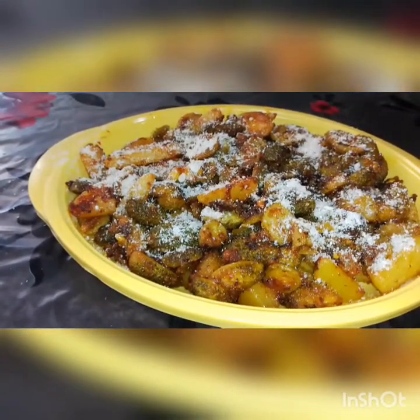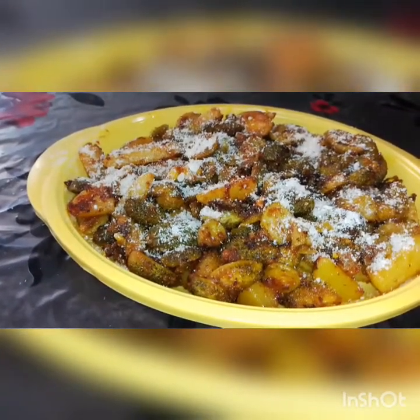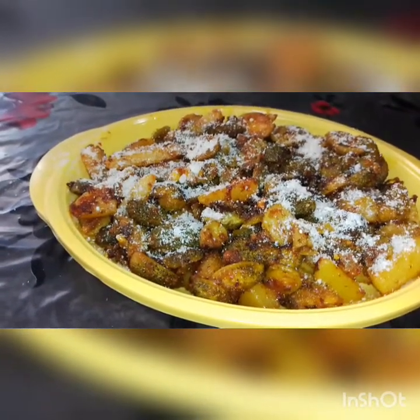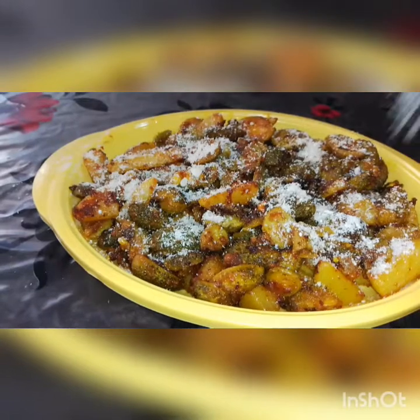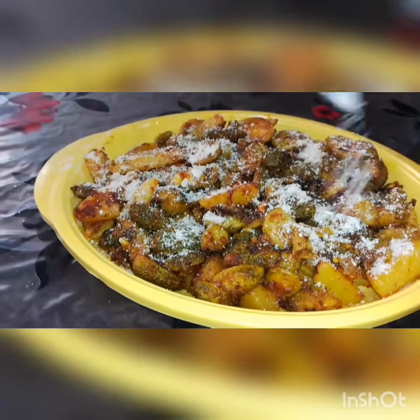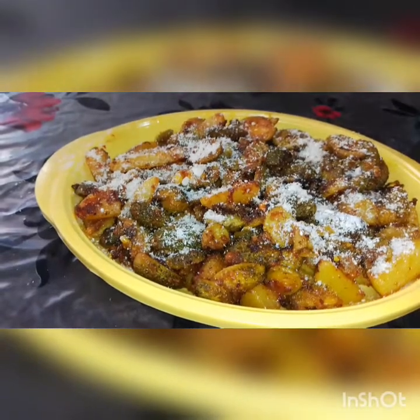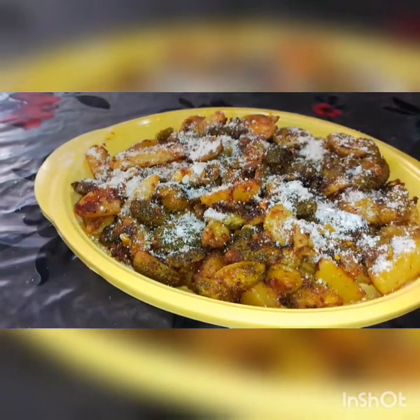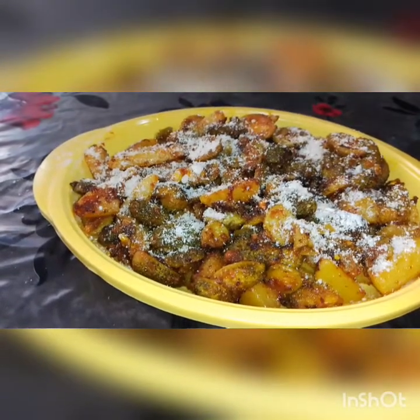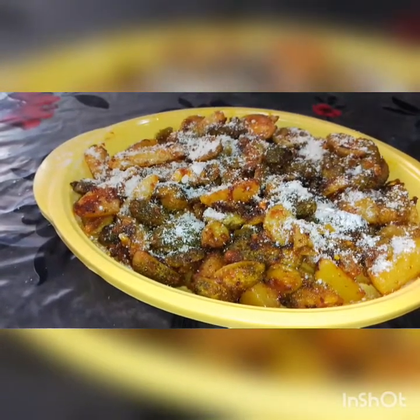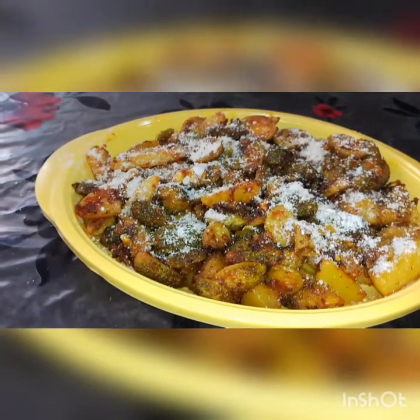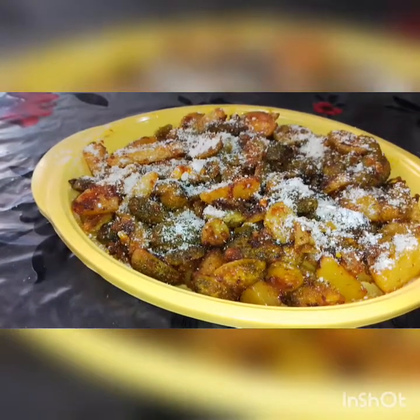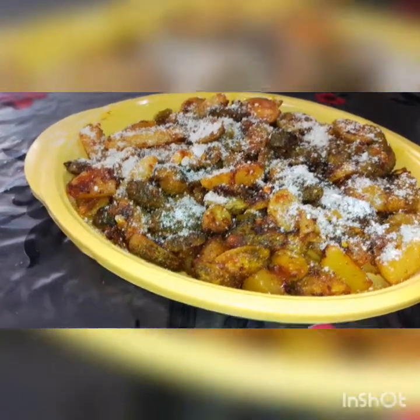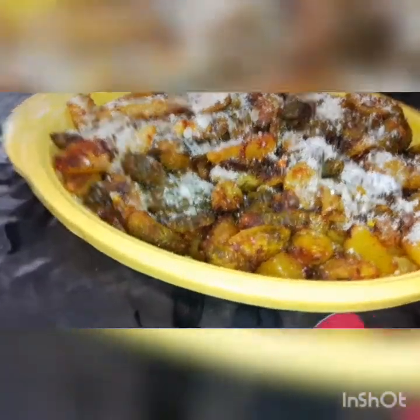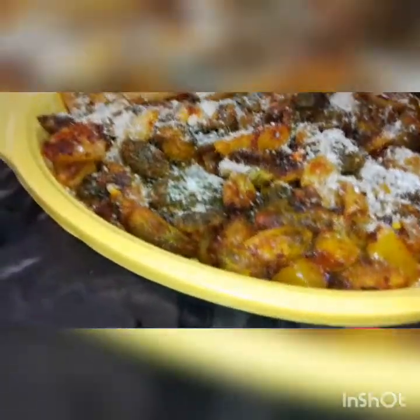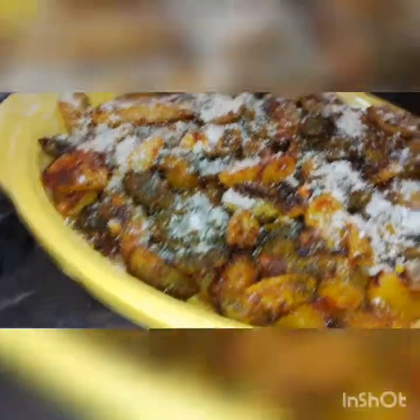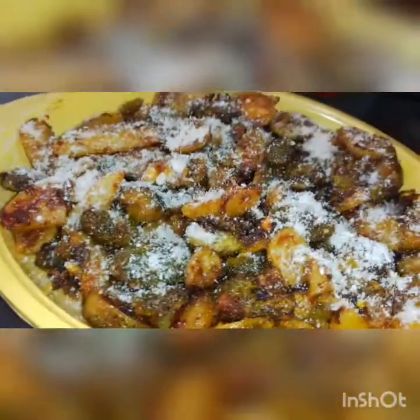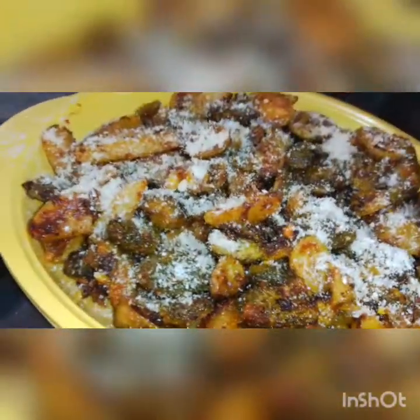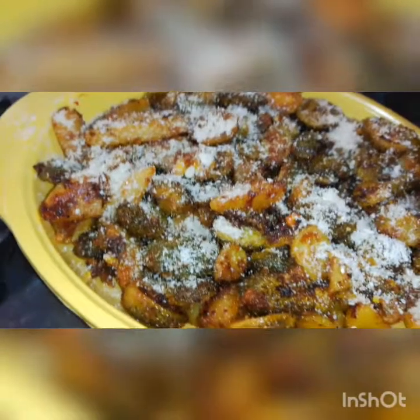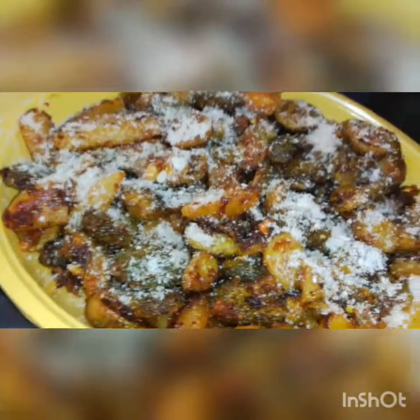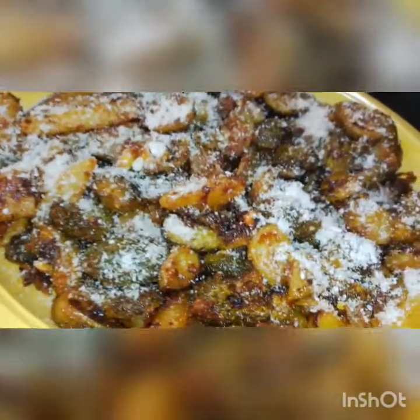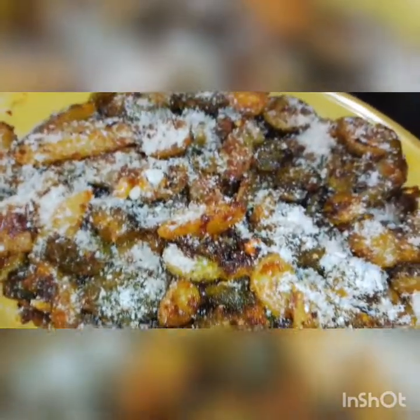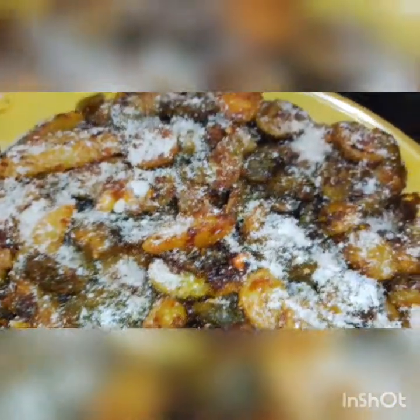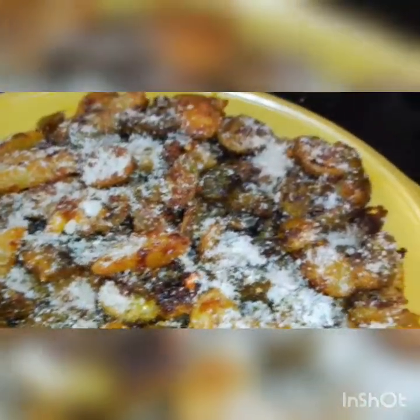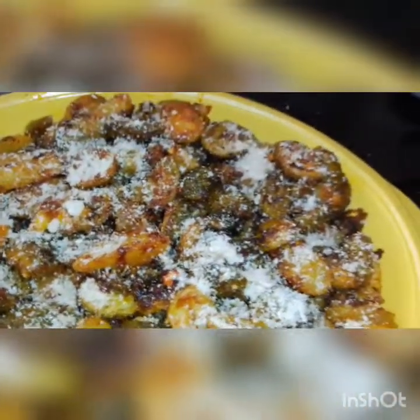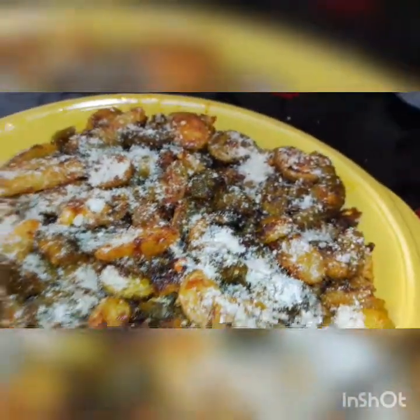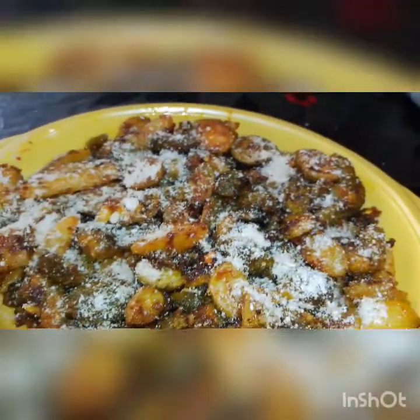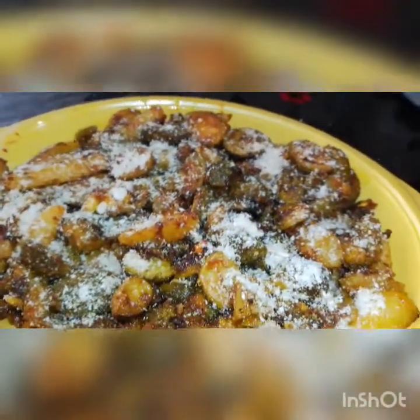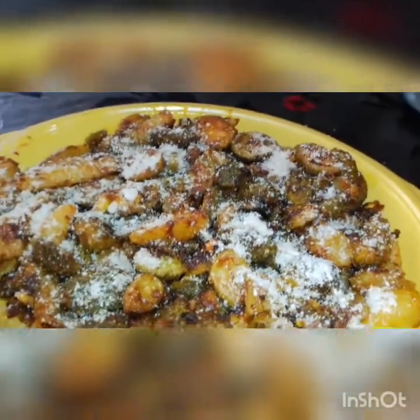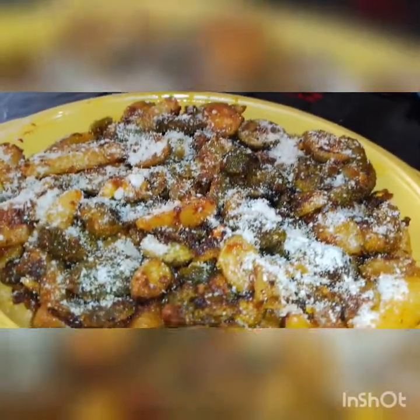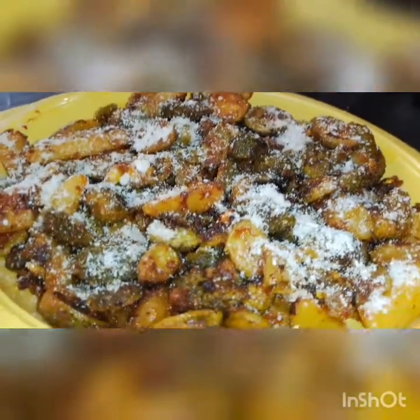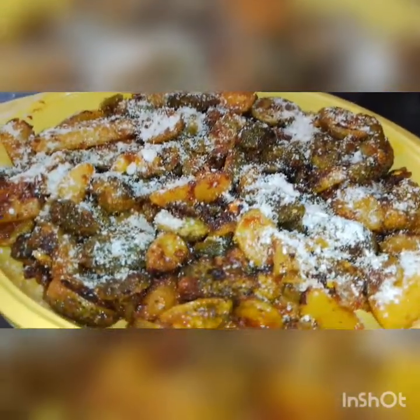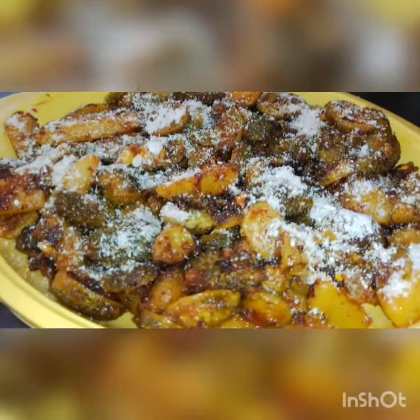With both of us, you can keep an eye to make an eye. With these eyes, you can keep an eye to make an eye. Namaskar.